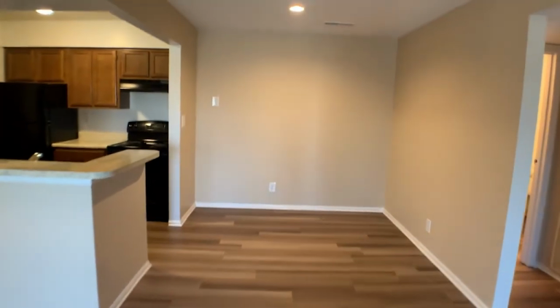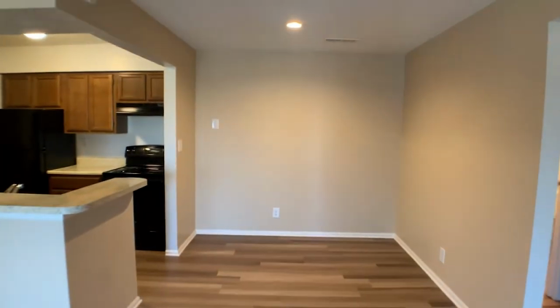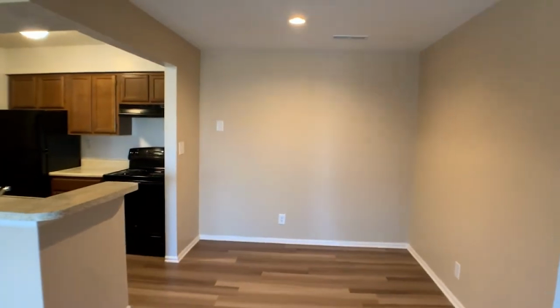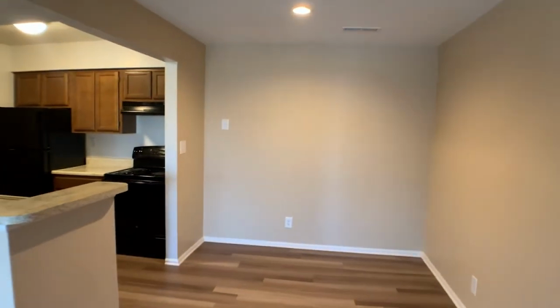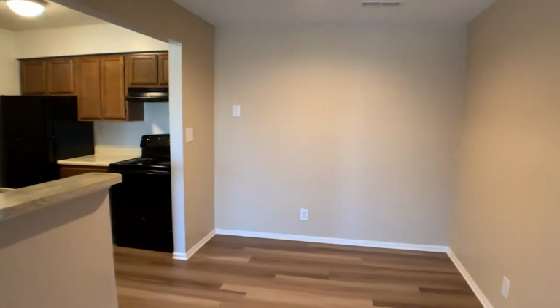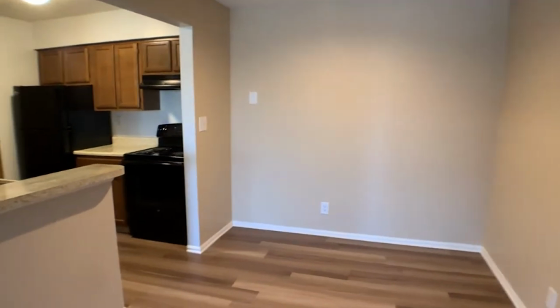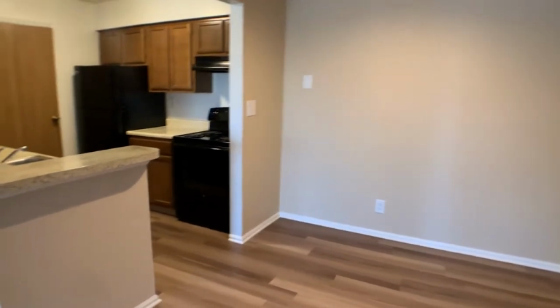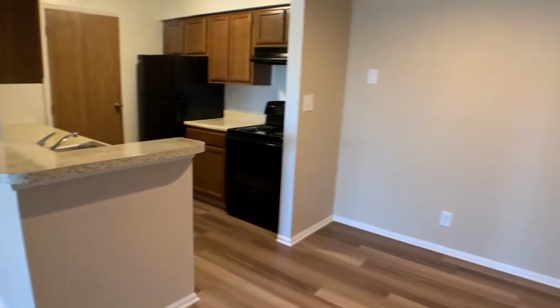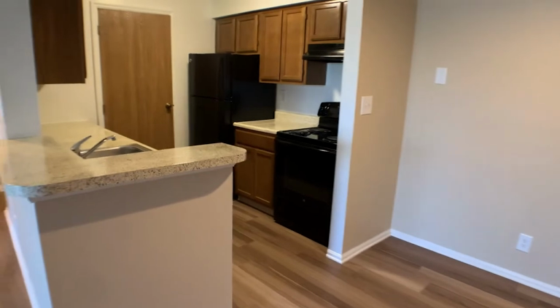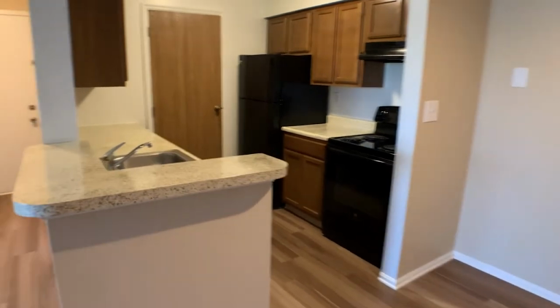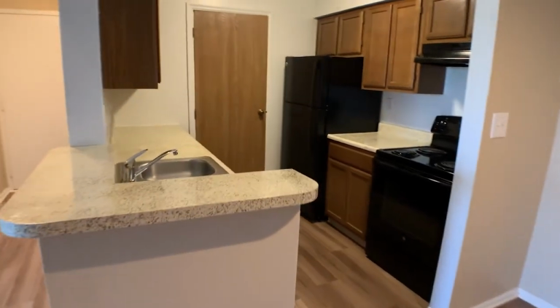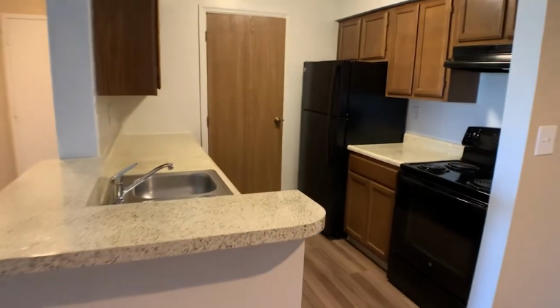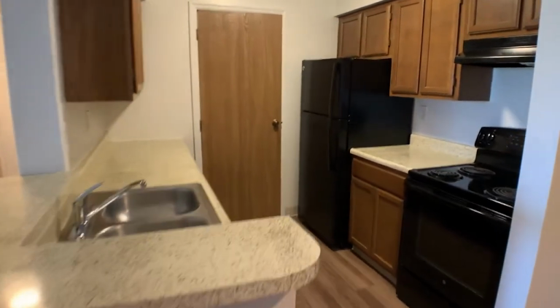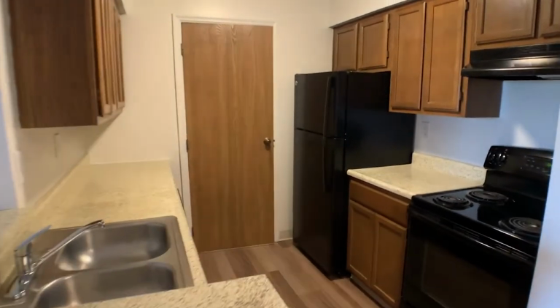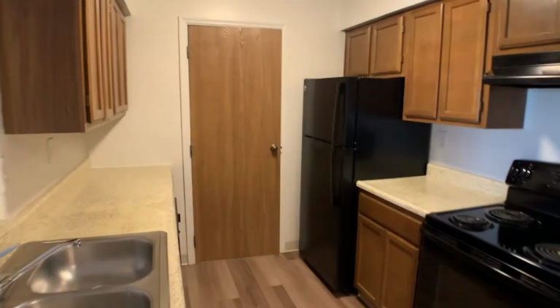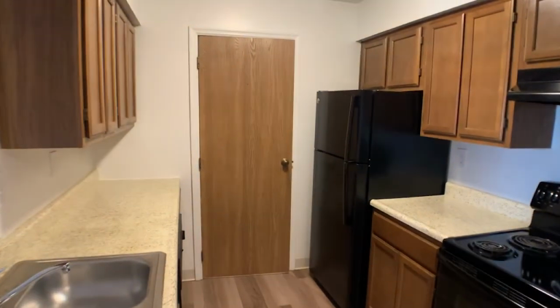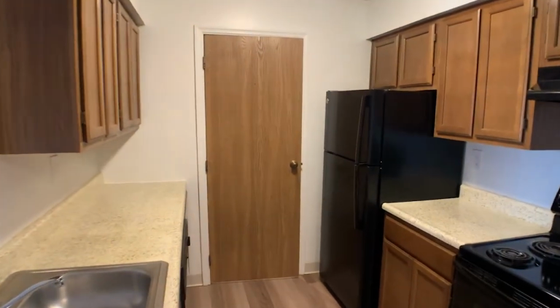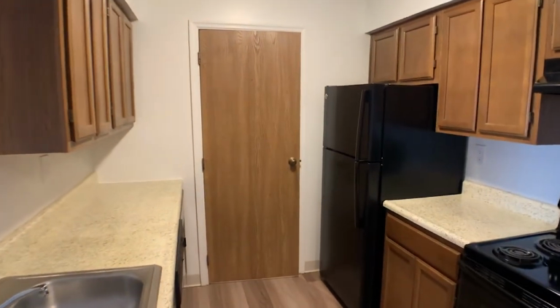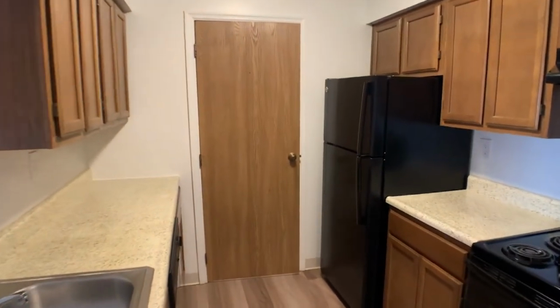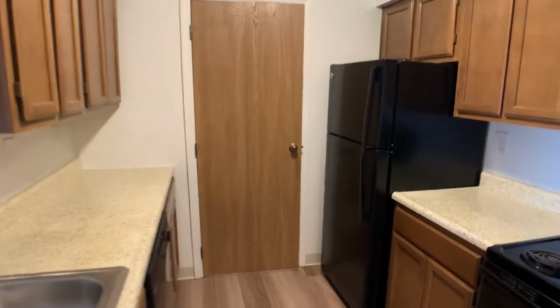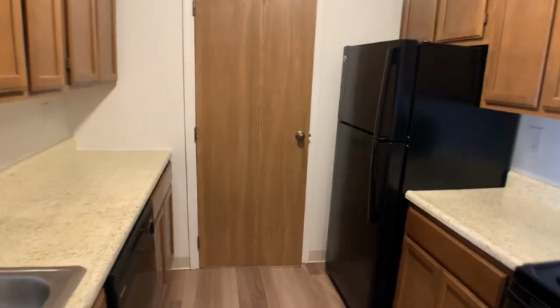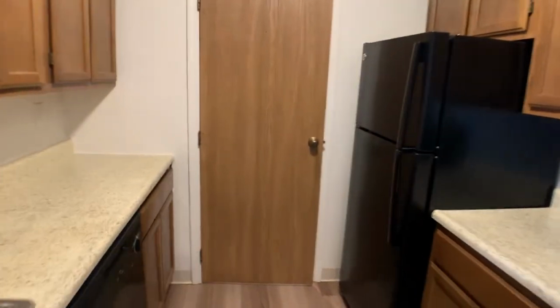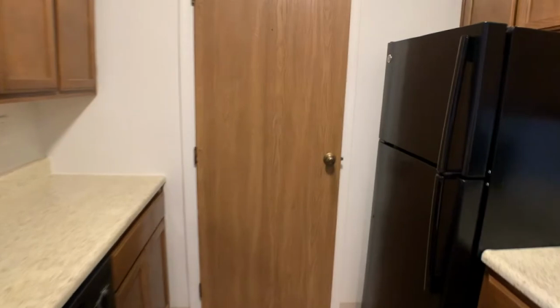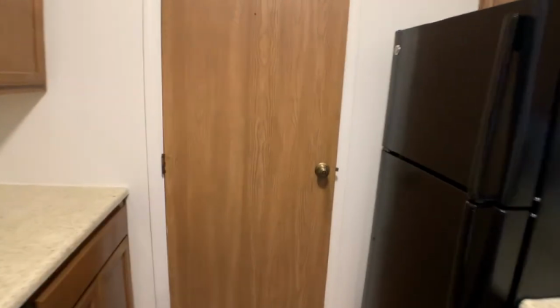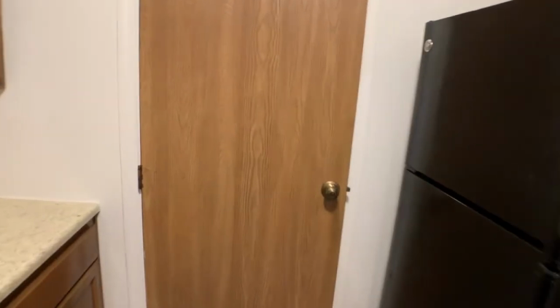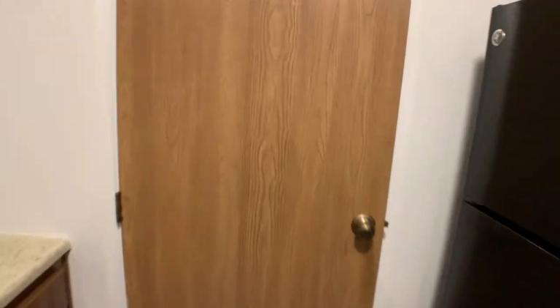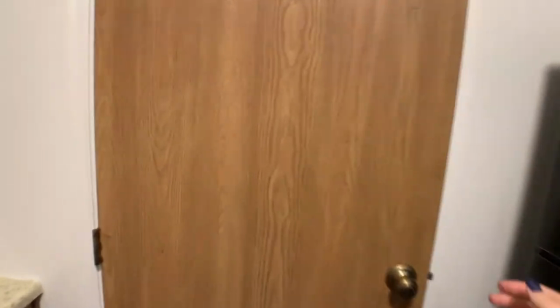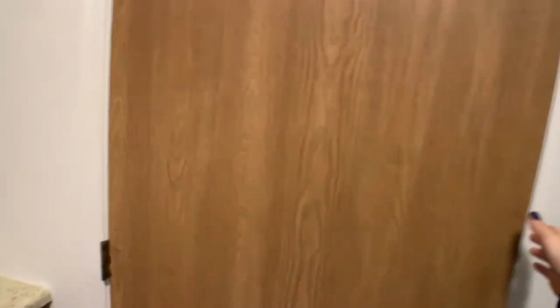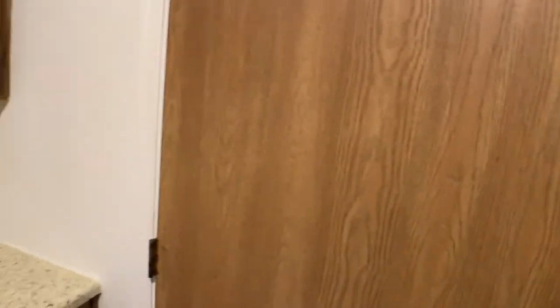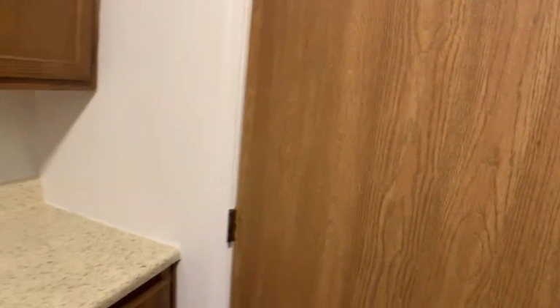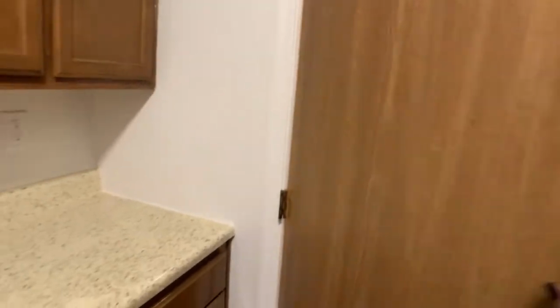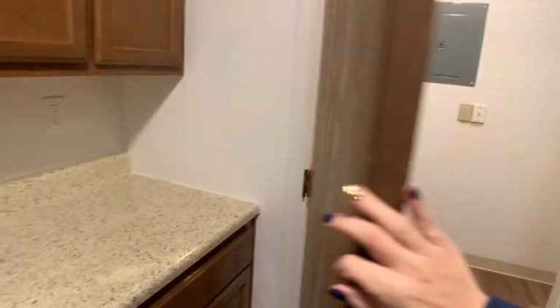Over here is our dining room area, which leads us to our kitchen. Off of the kitchen we have our washer and dryer connections.